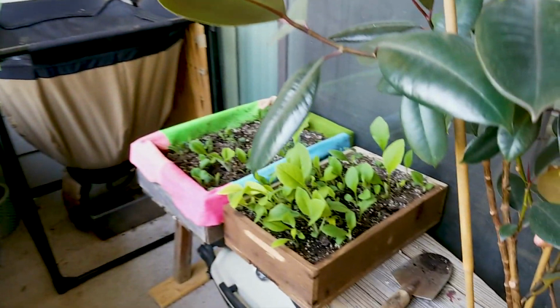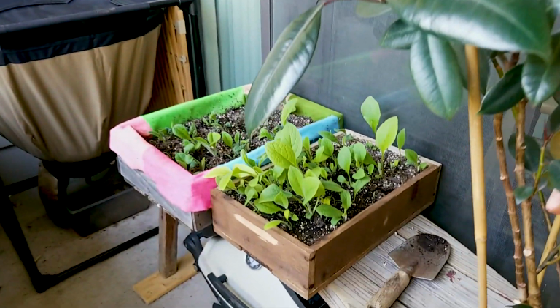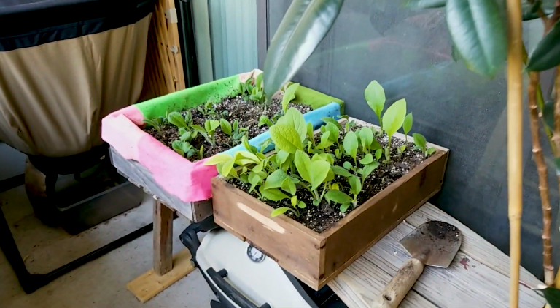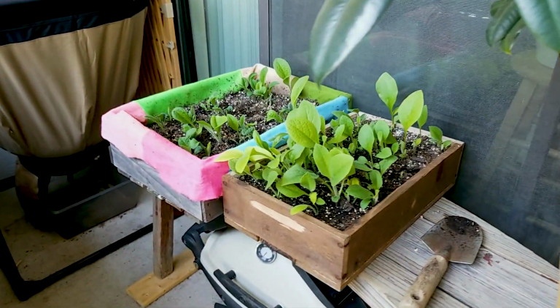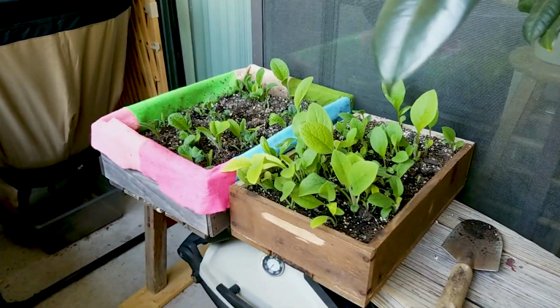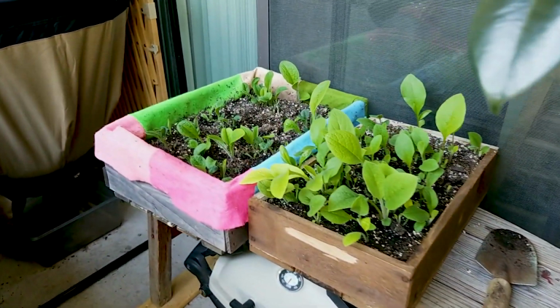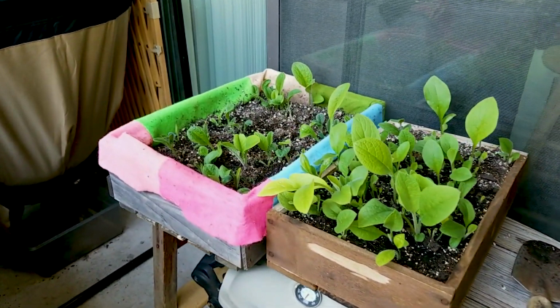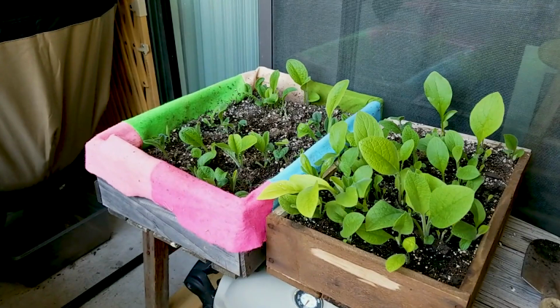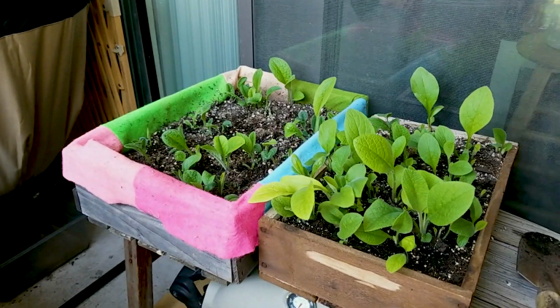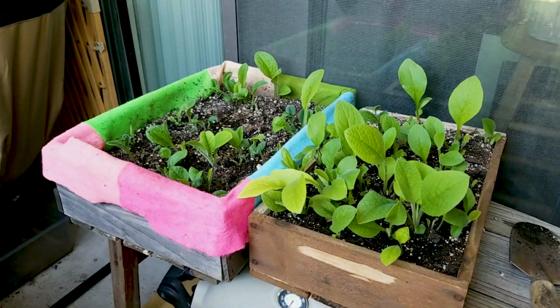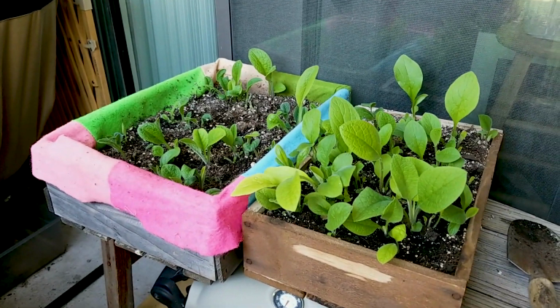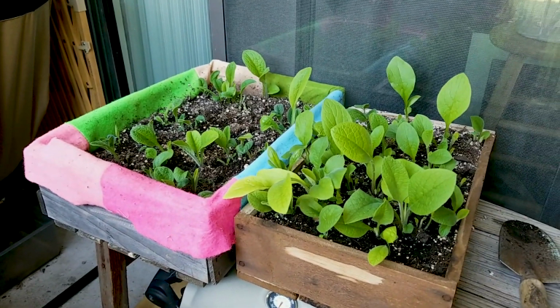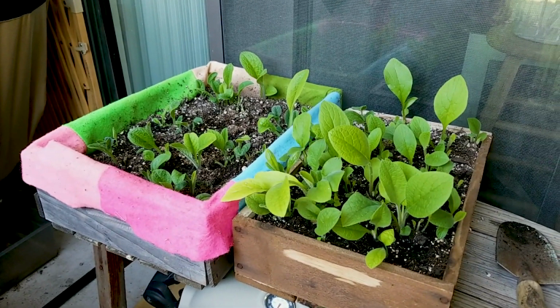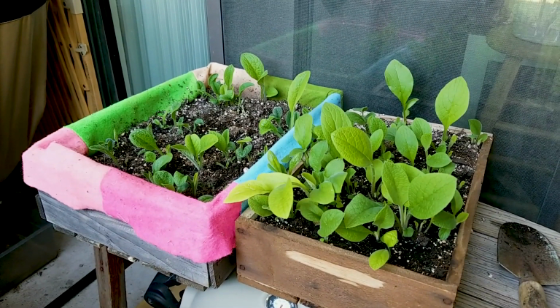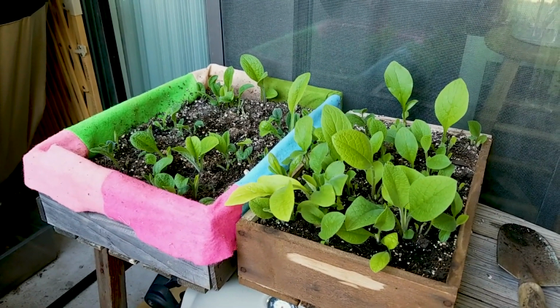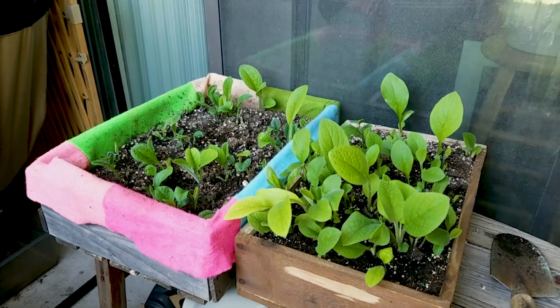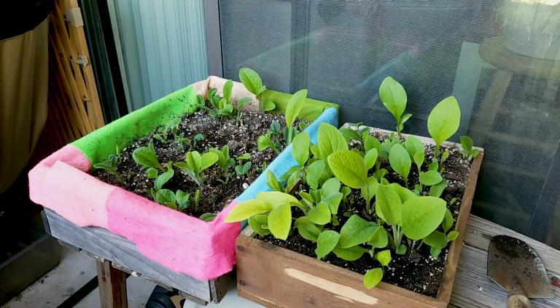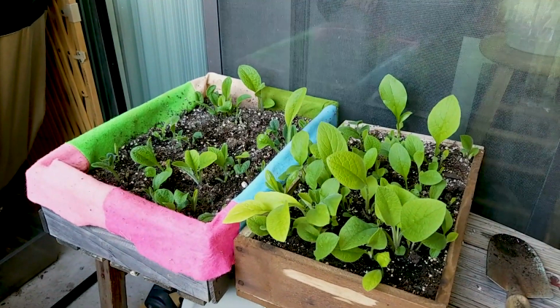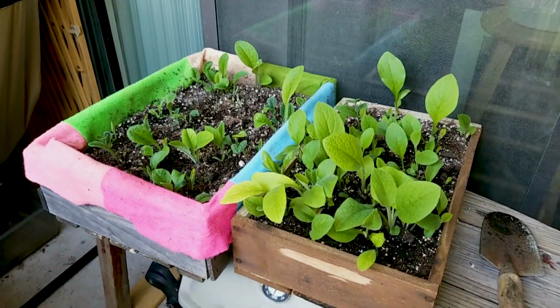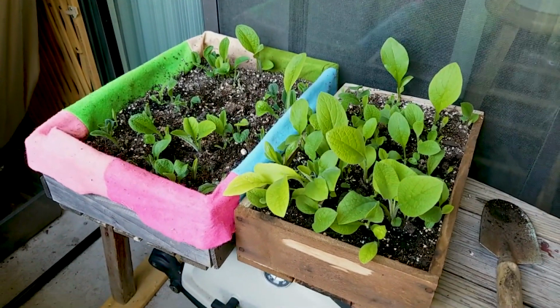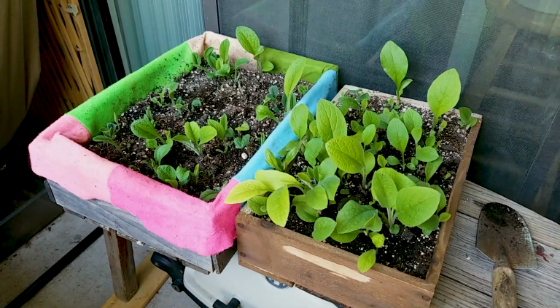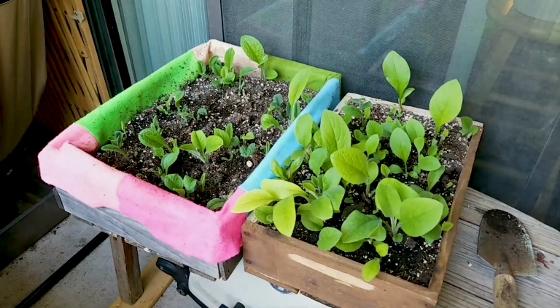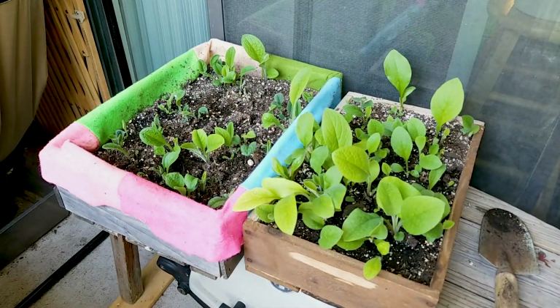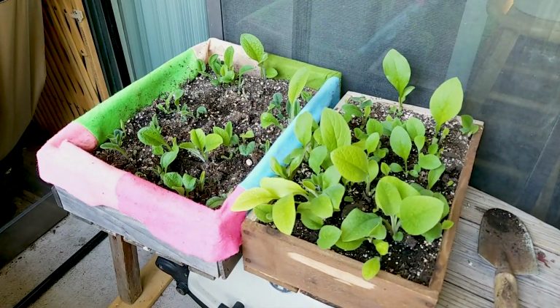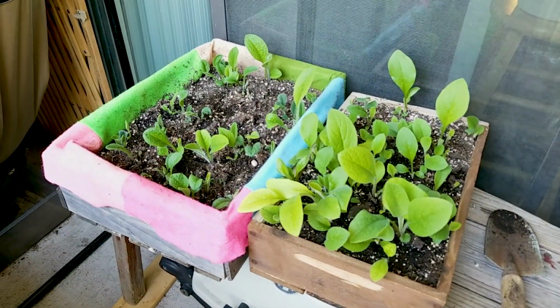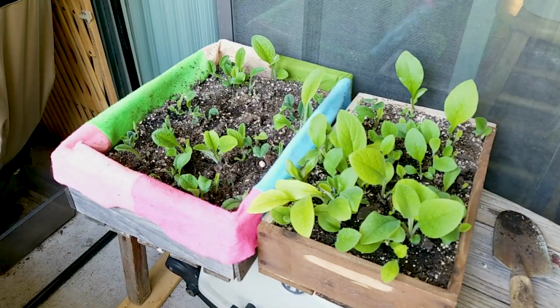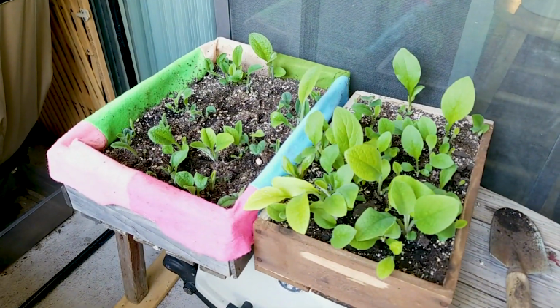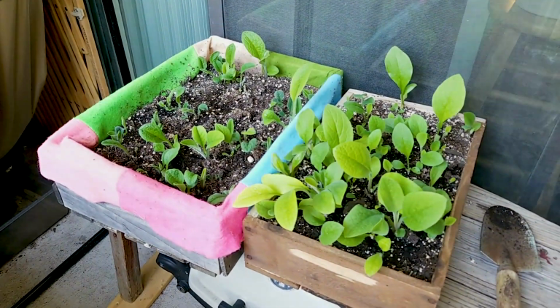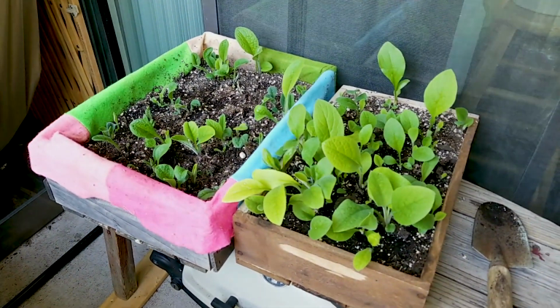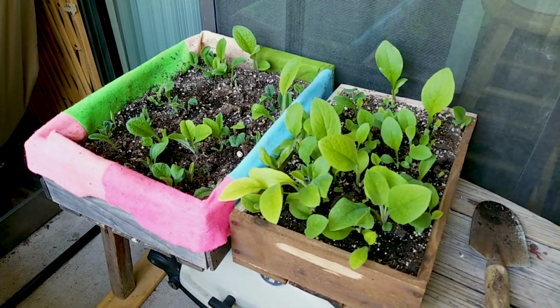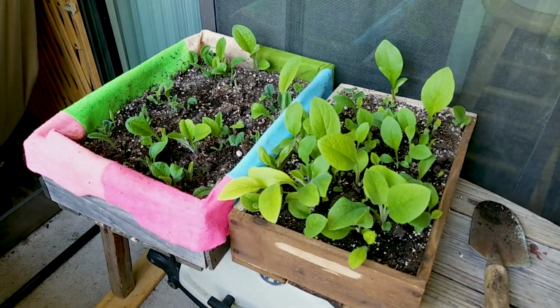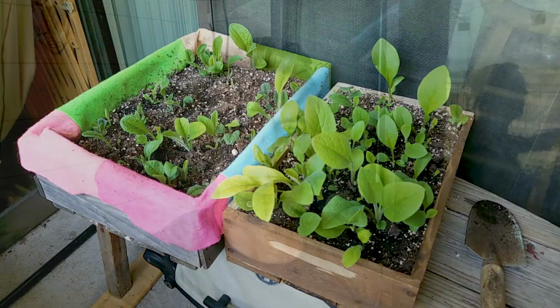Here's our next little project. We got our comfrey root cuttings all ready to go into some pots, and those will be for sale pretty soon.